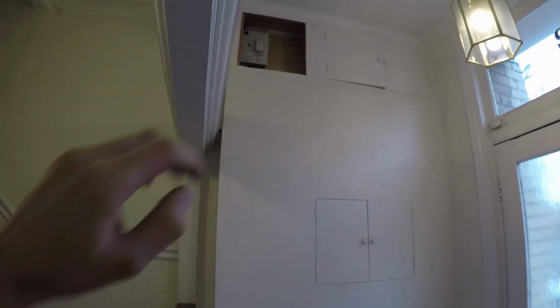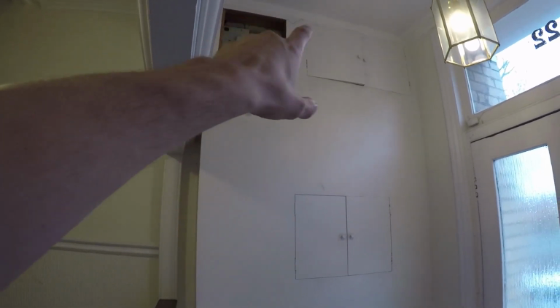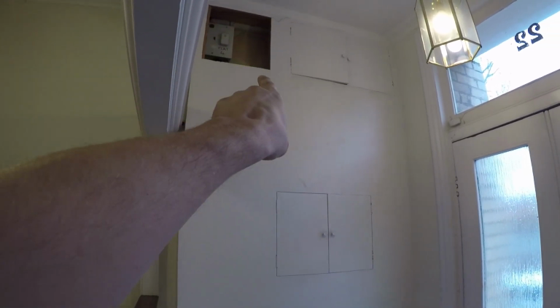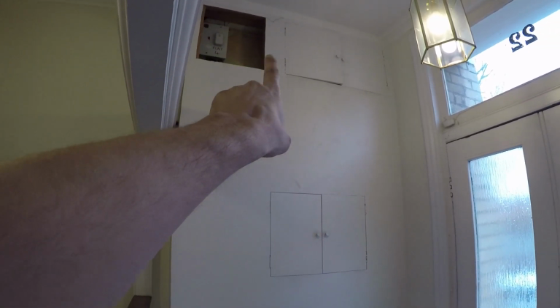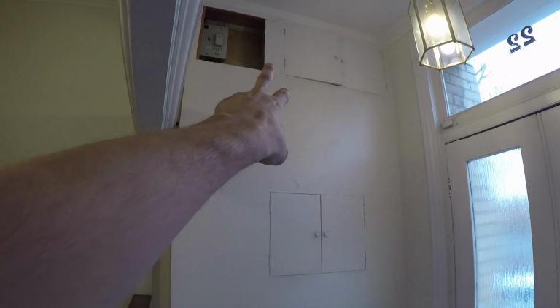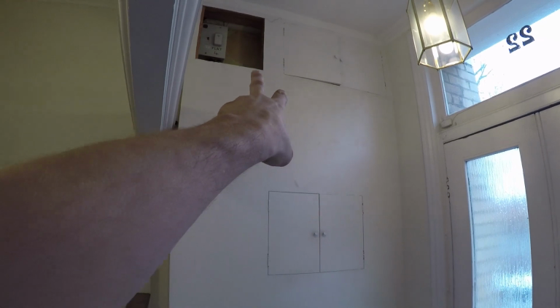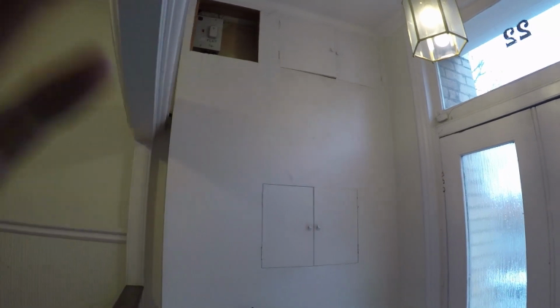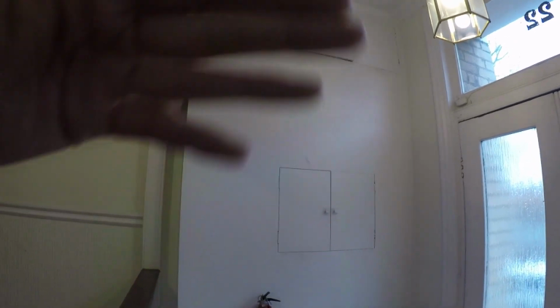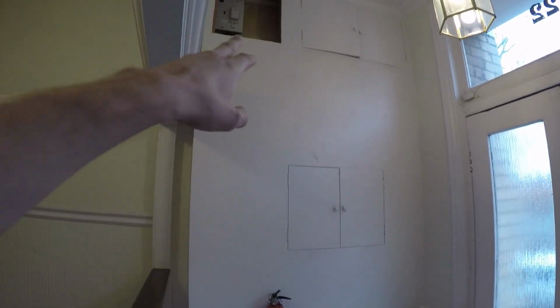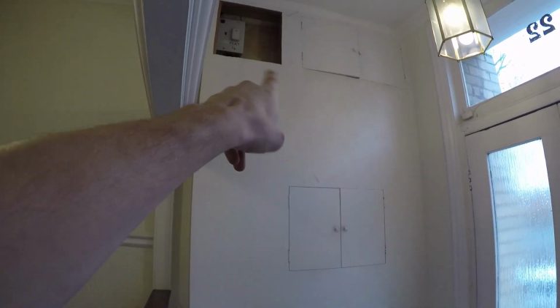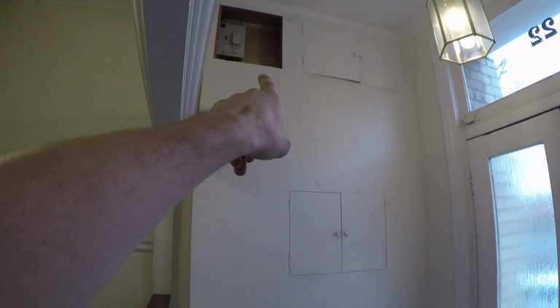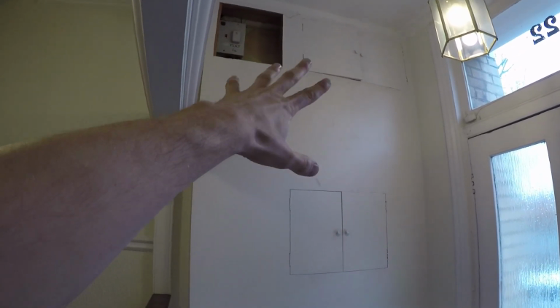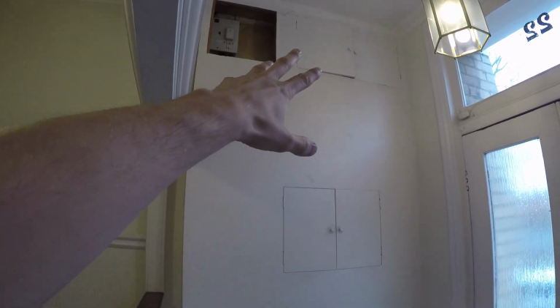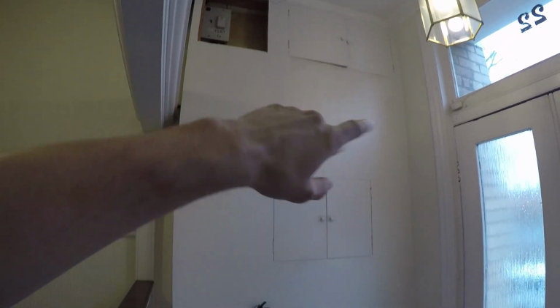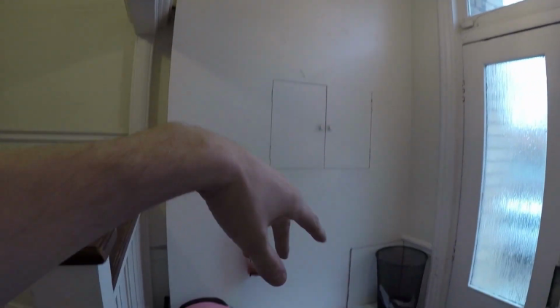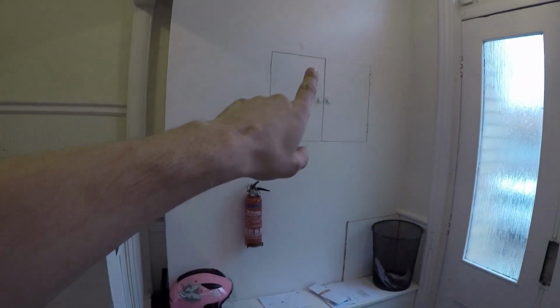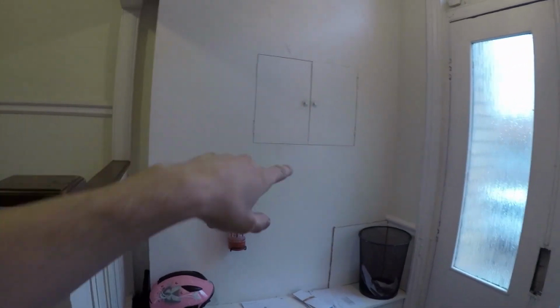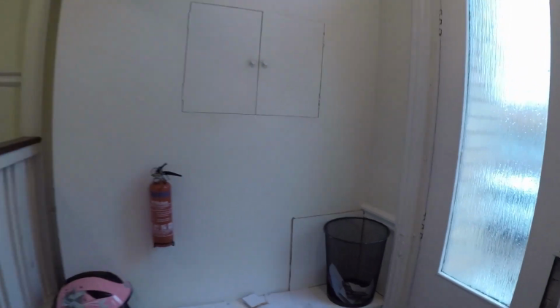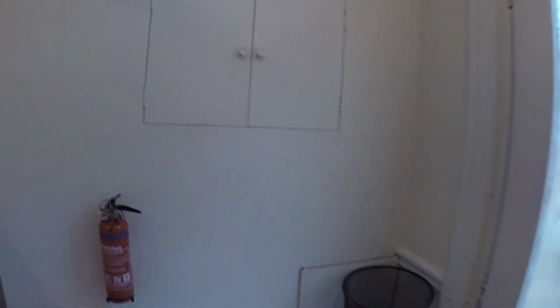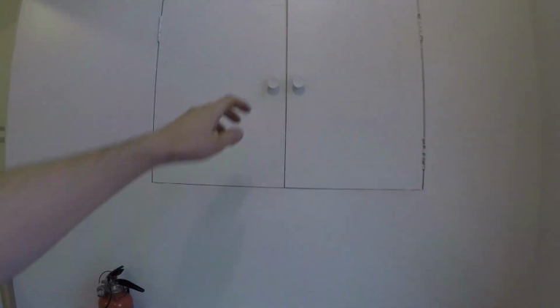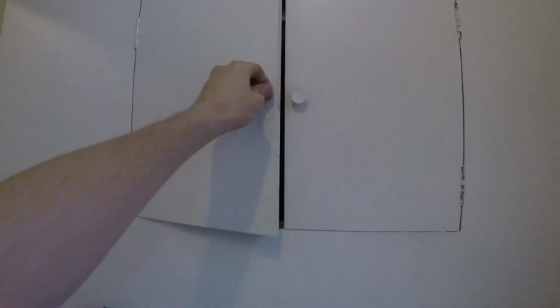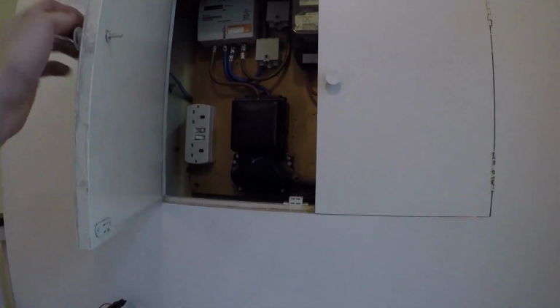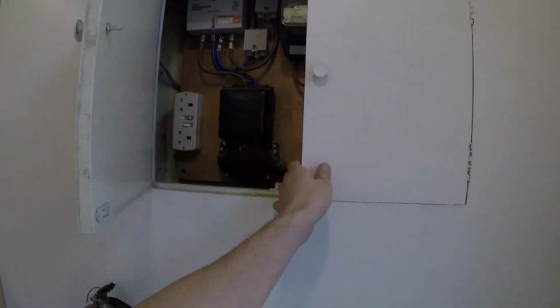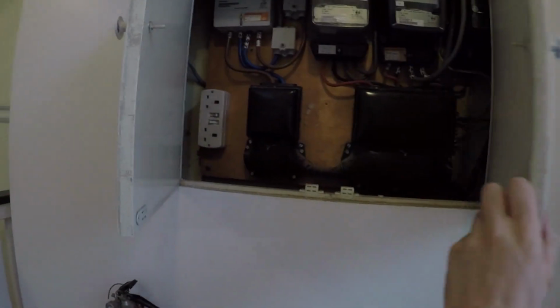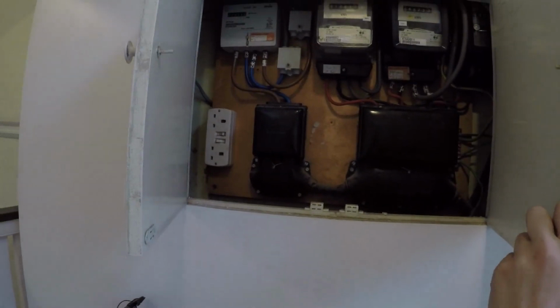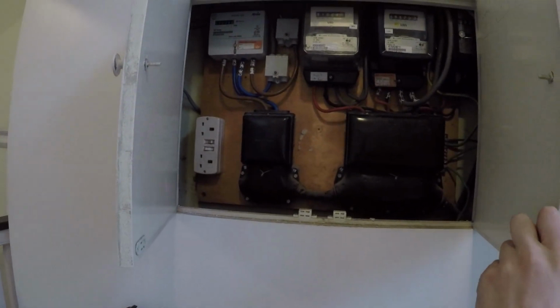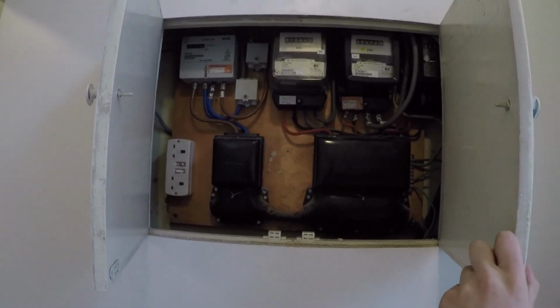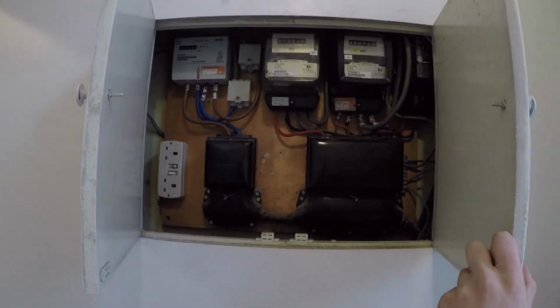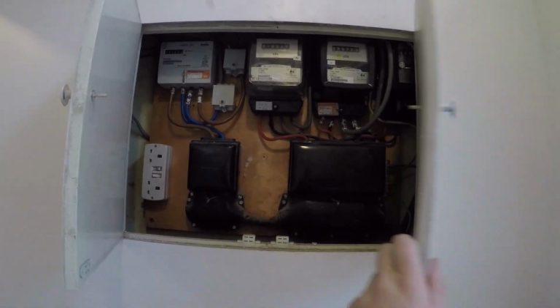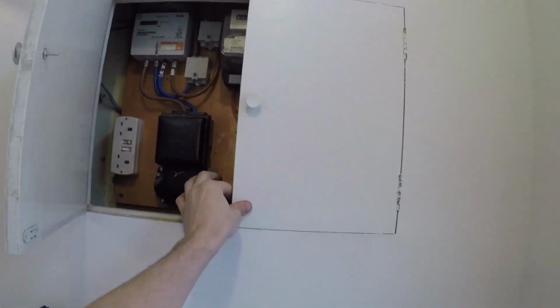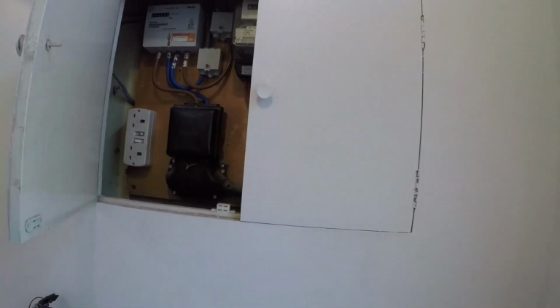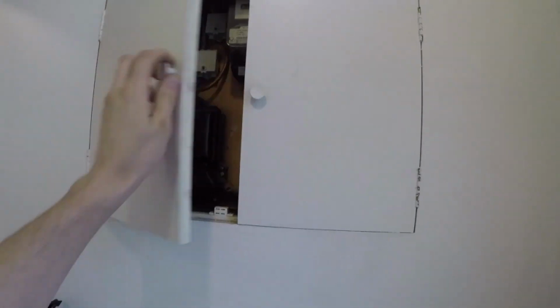Sorry about the flicker. The fuse board is just up here. I'm not sure what's in there — that's the meters. Nothing to see in there.